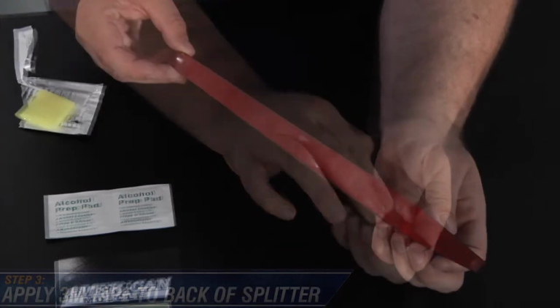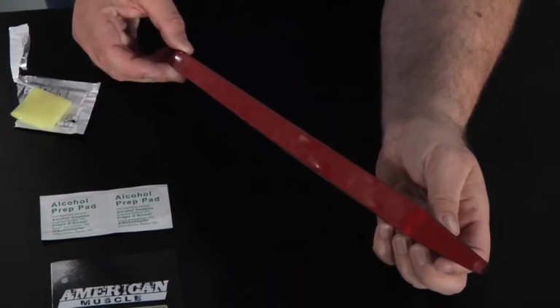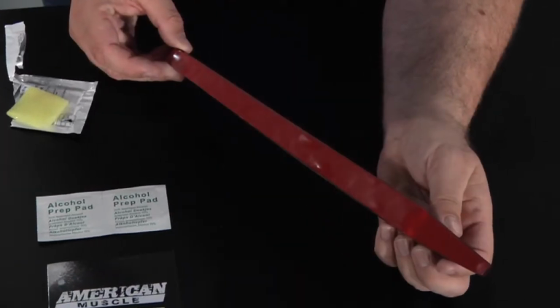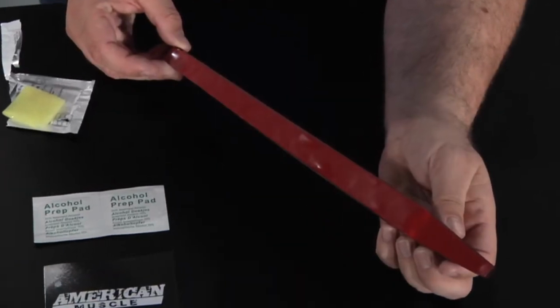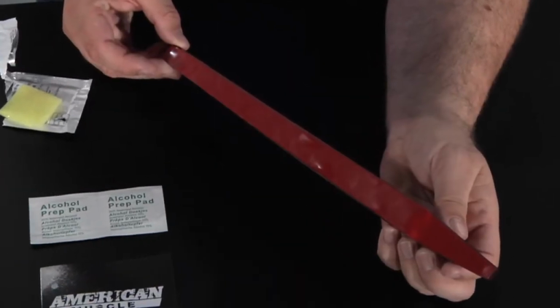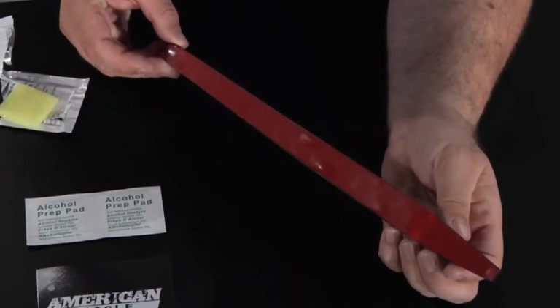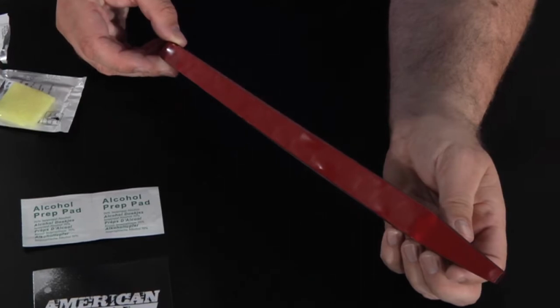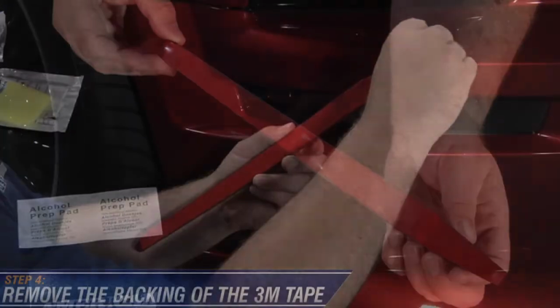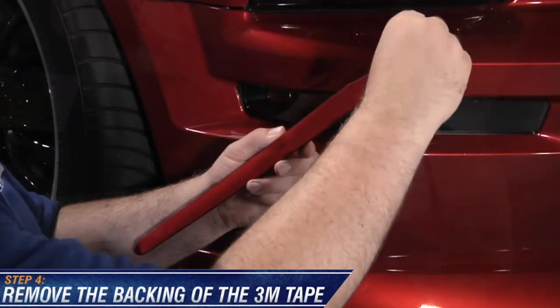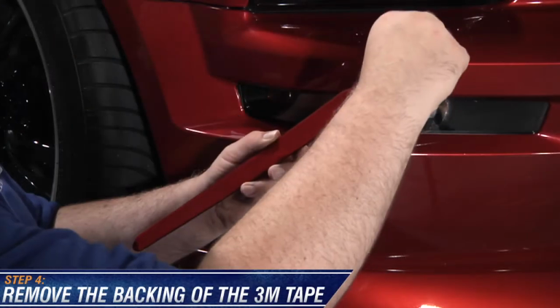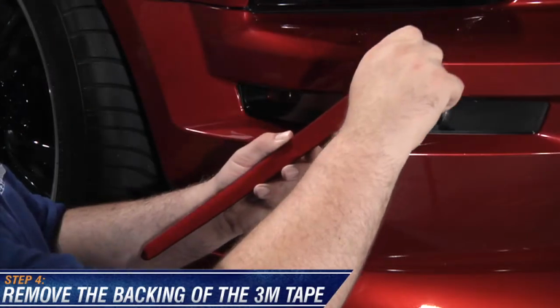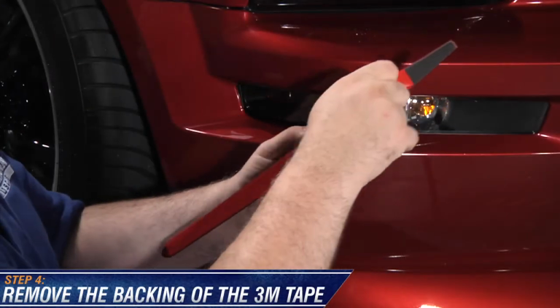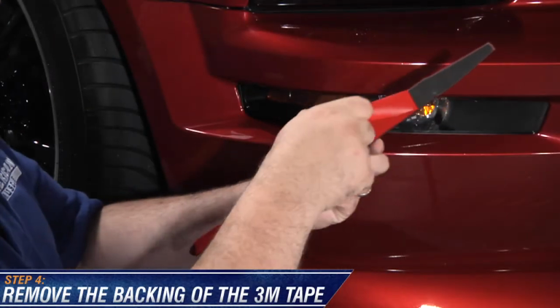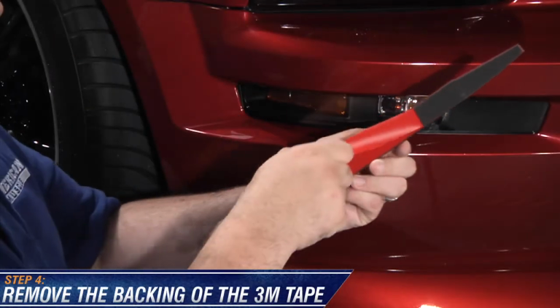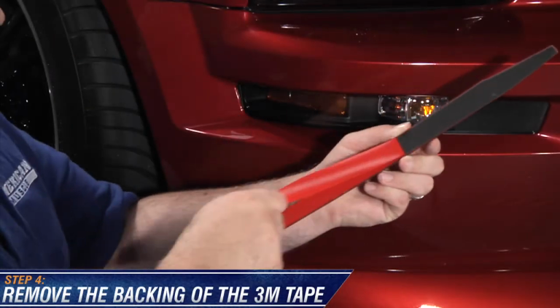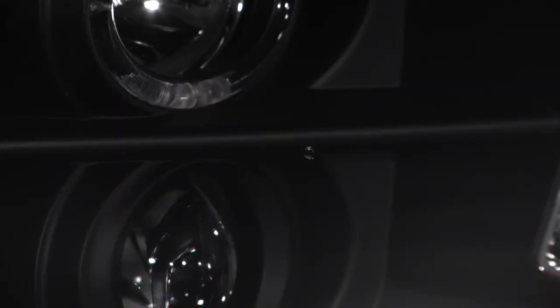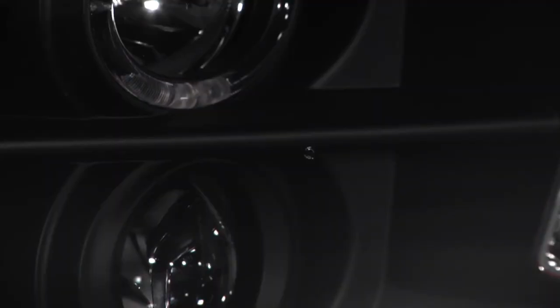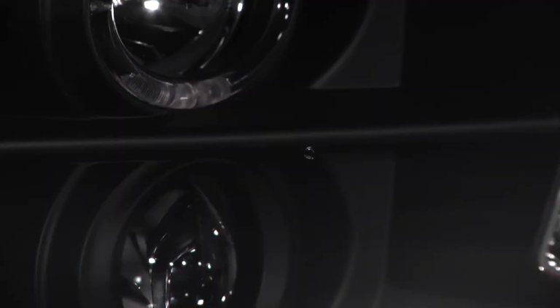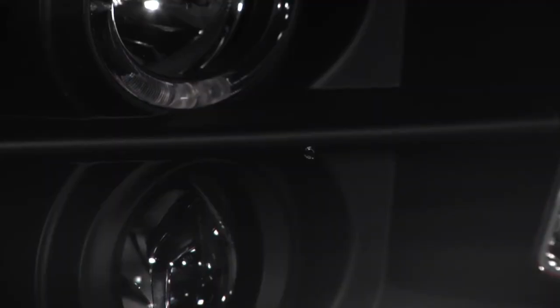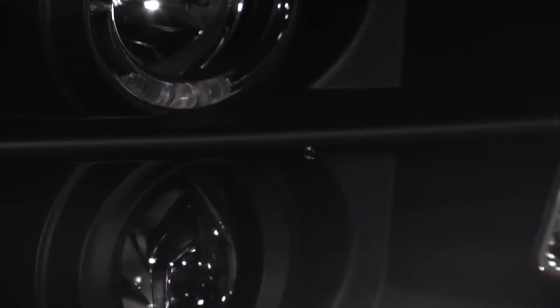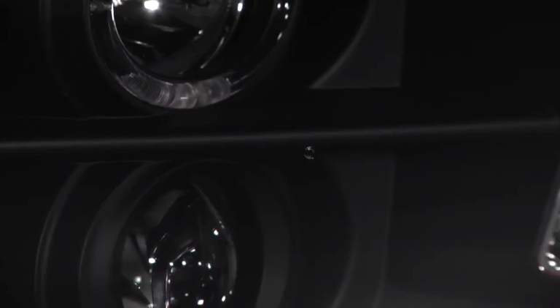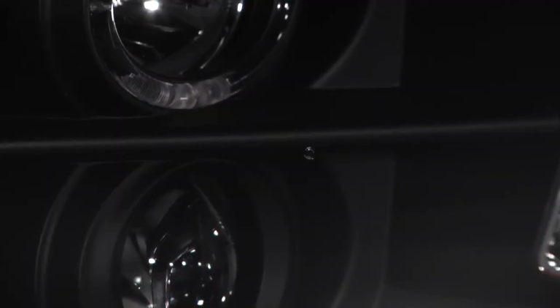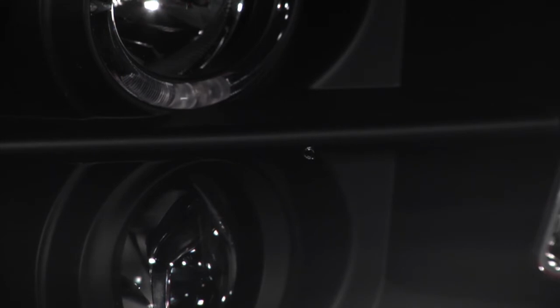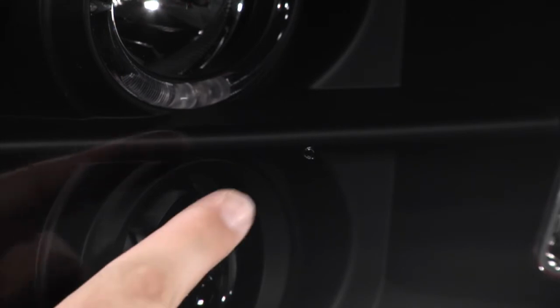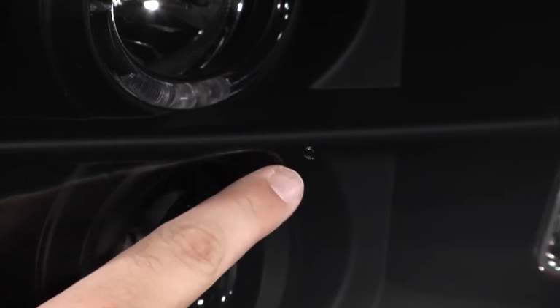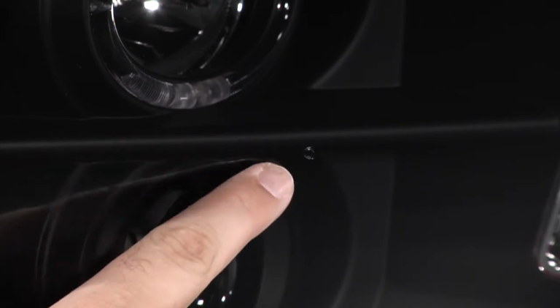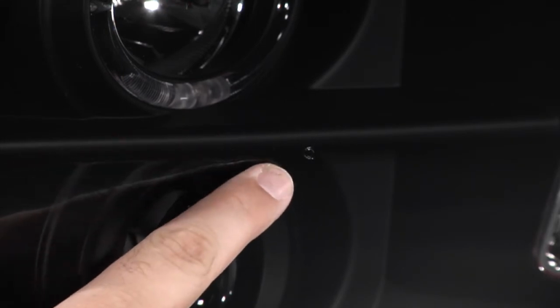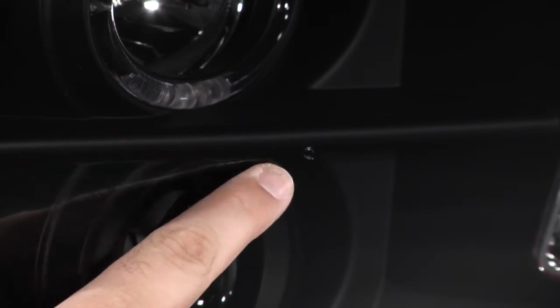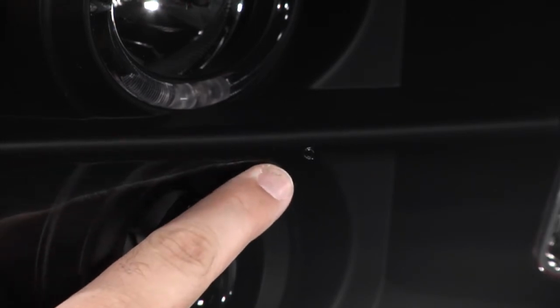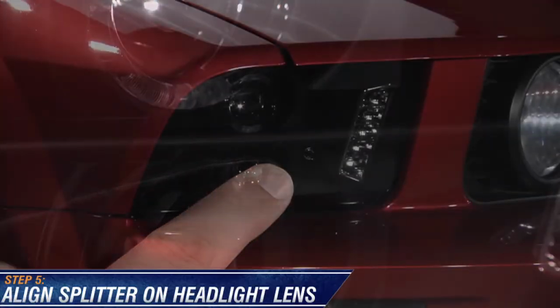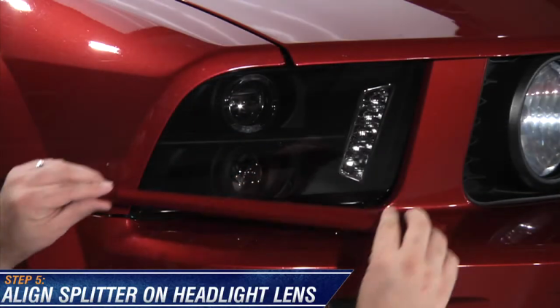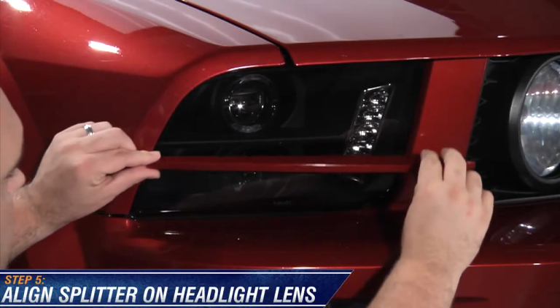Give the tape about a minute to fully bond with the splitter, then remove the backing of the tape. On the headlight lens, you should see an alignment dot. Use this dot to place your splitter on the headlight.